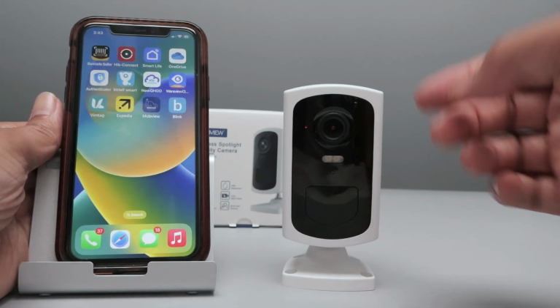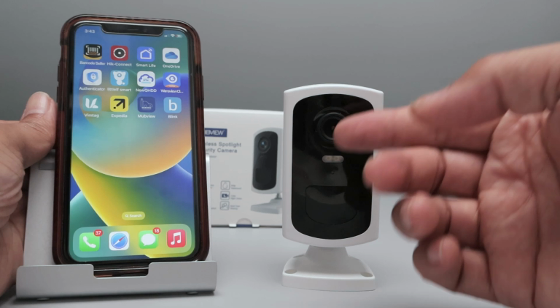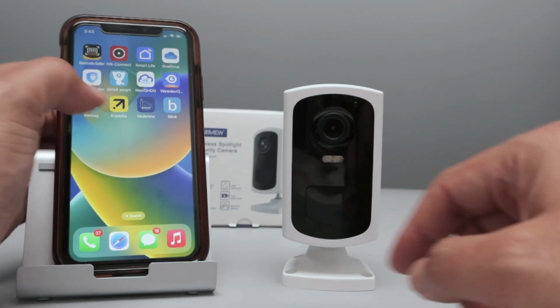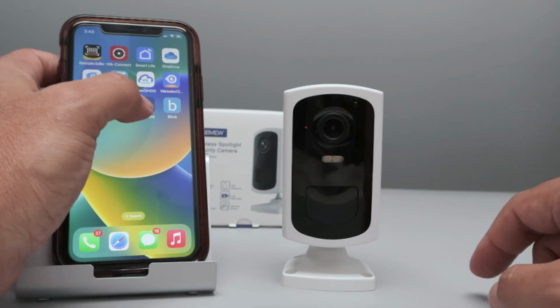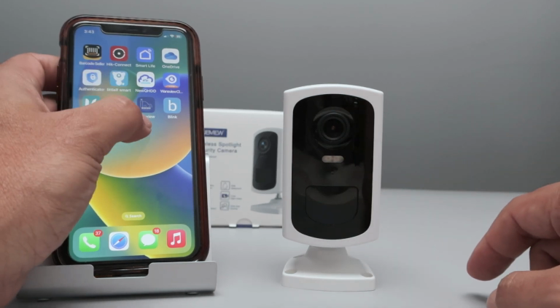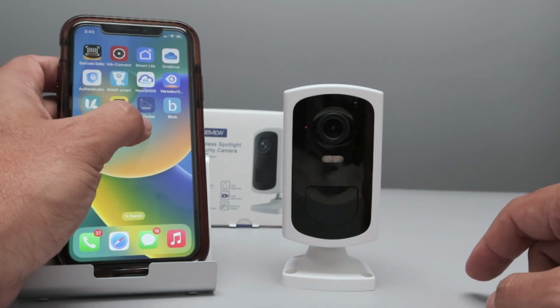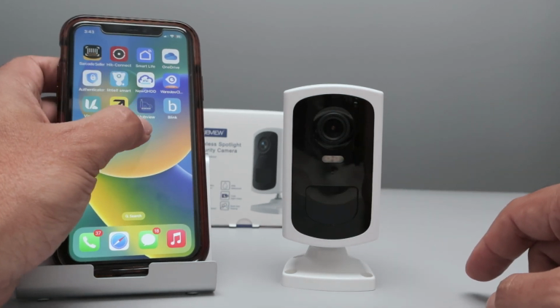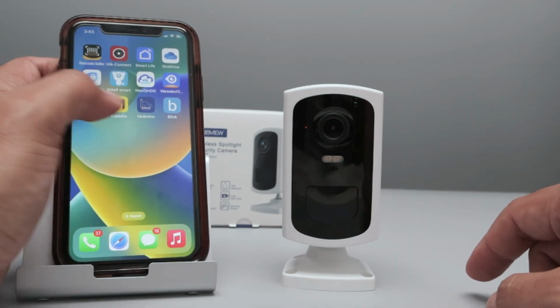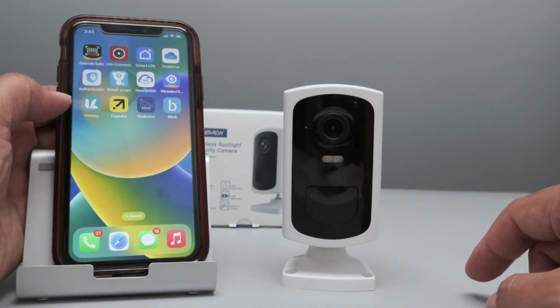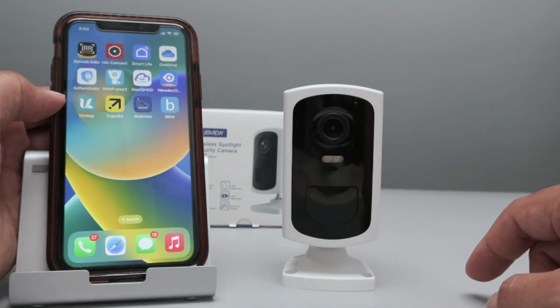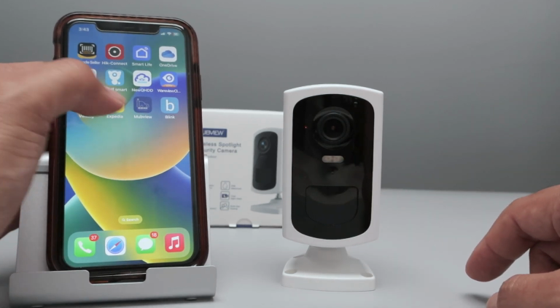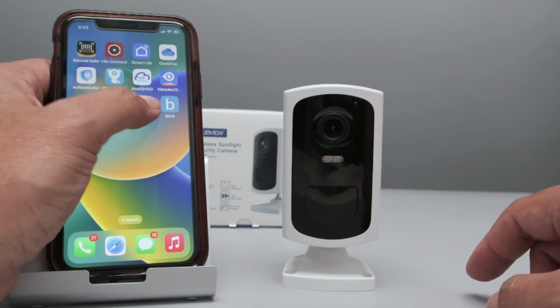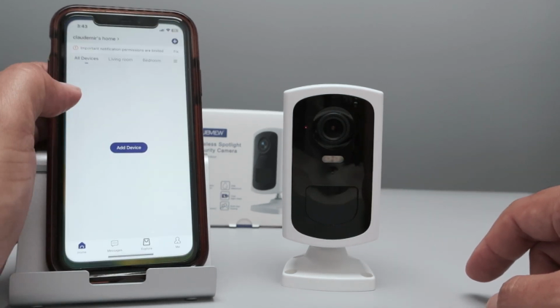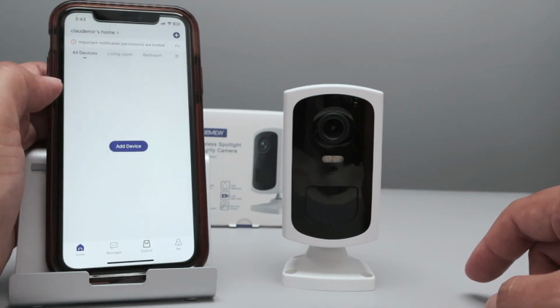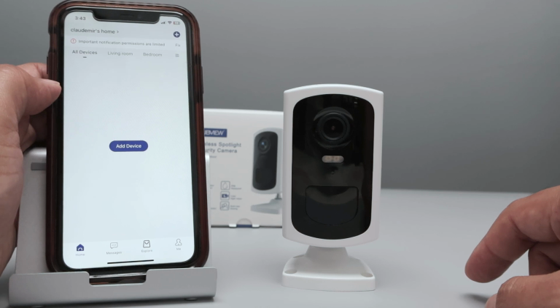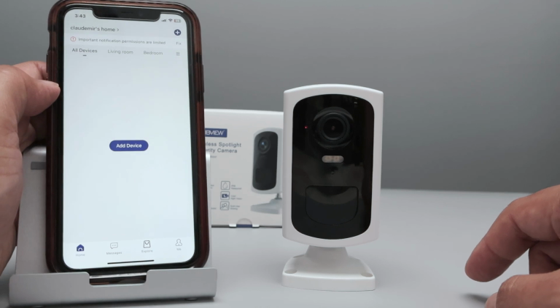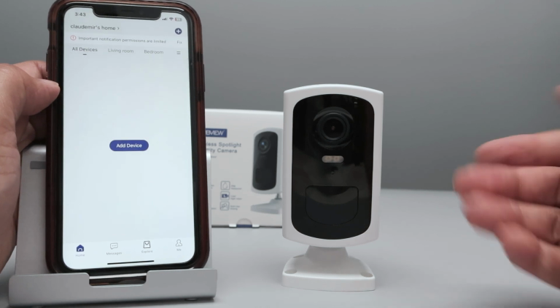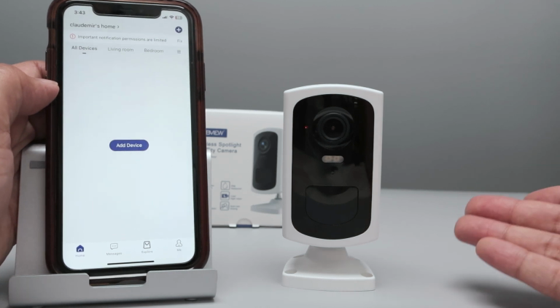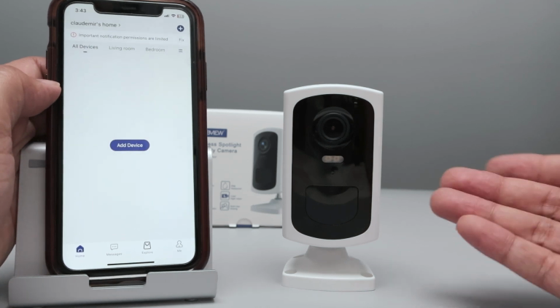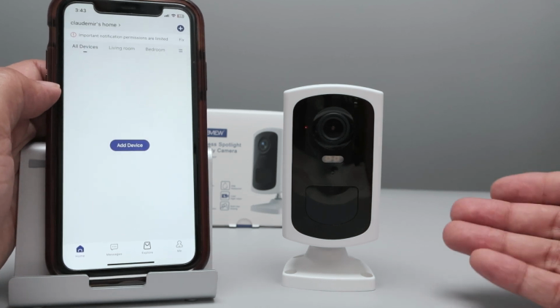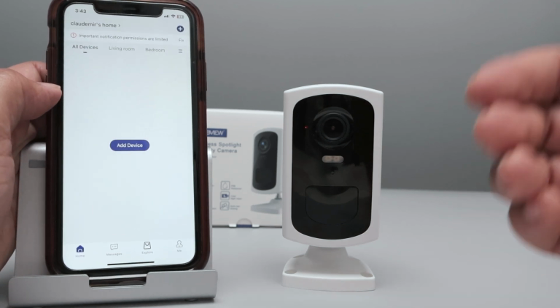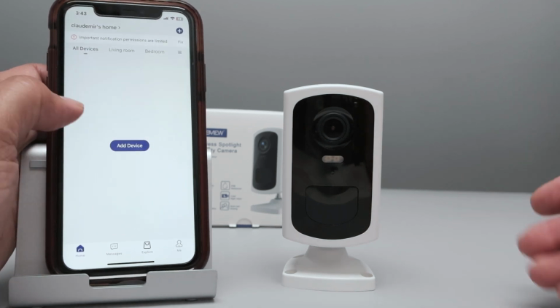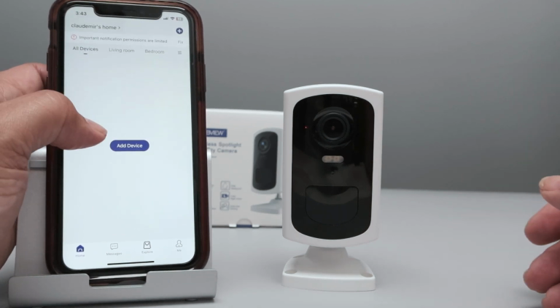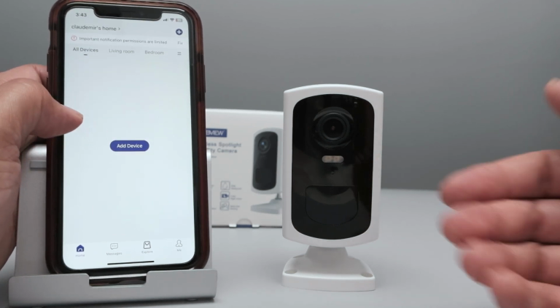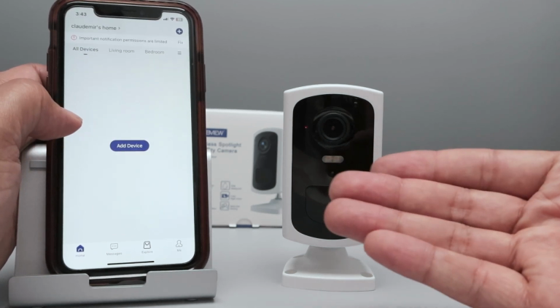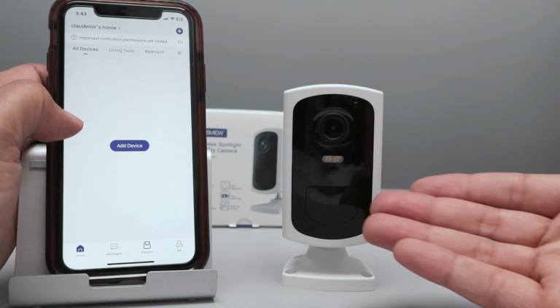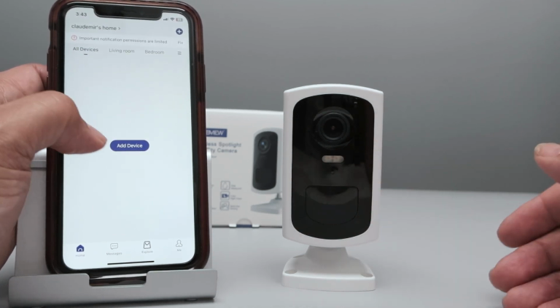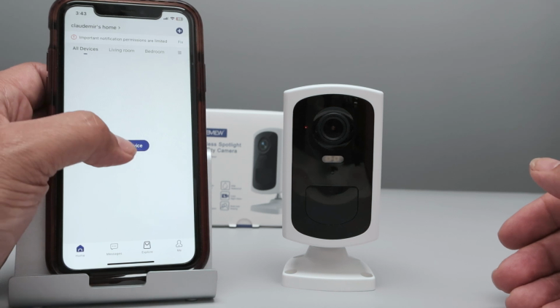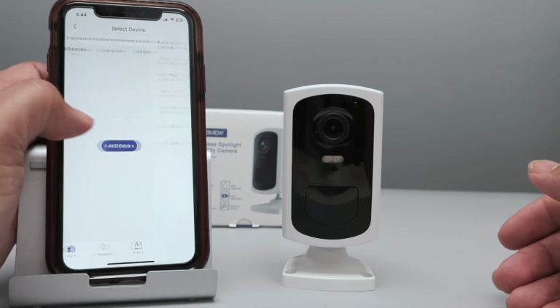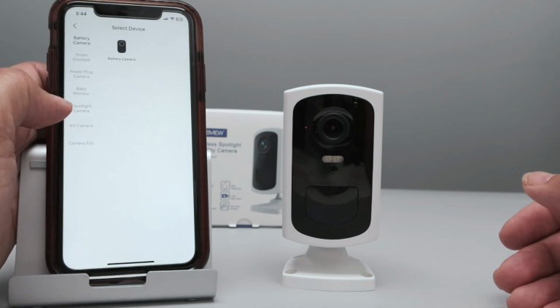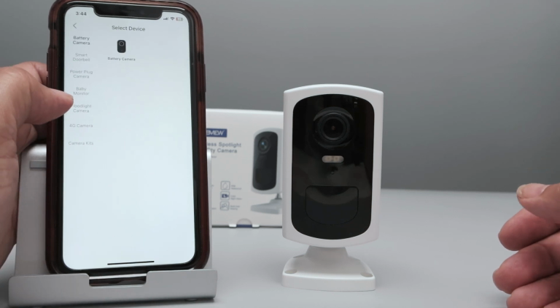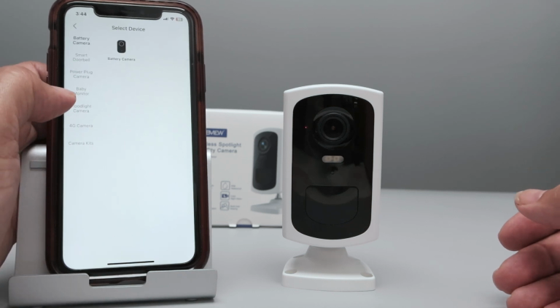You just need to bring the MubView app and open it up. If you don't have an account, you need to sign in and create one. Once you have the app ready to go, you click here to add a device.